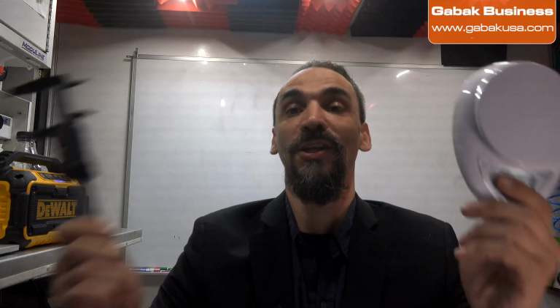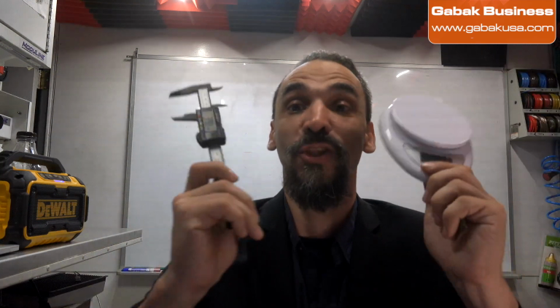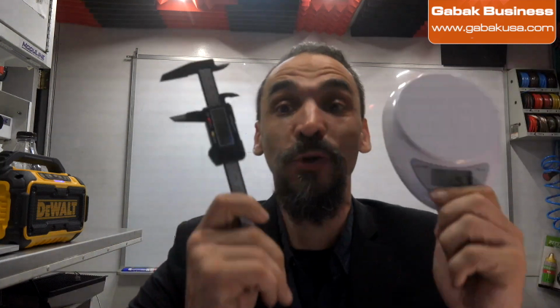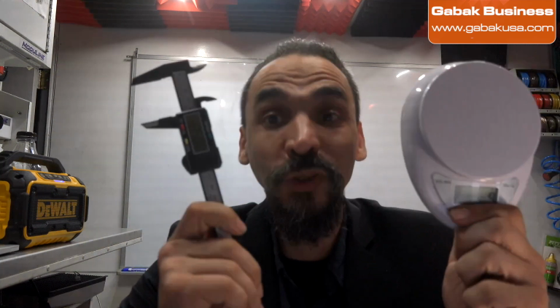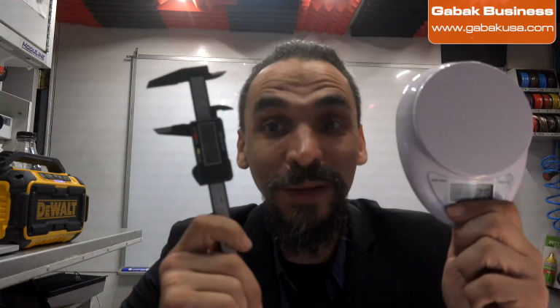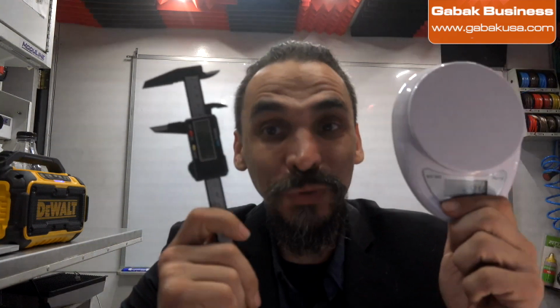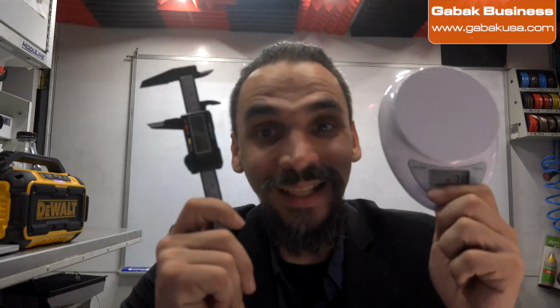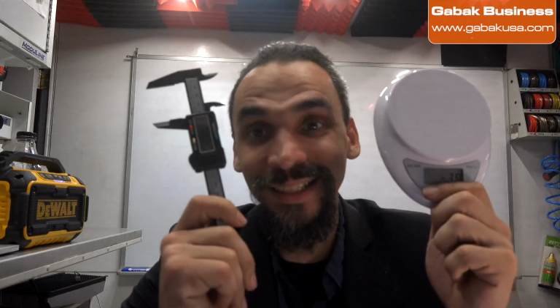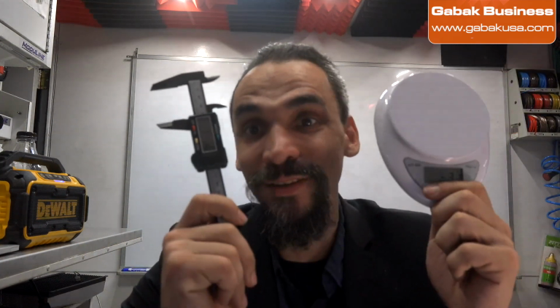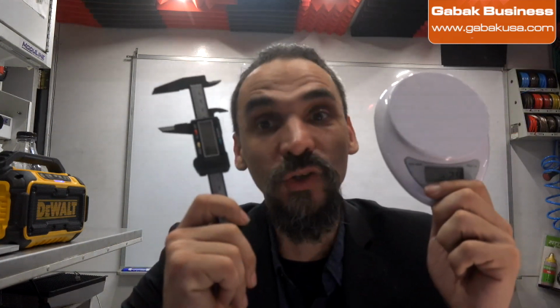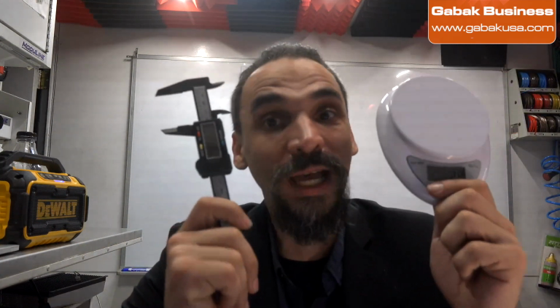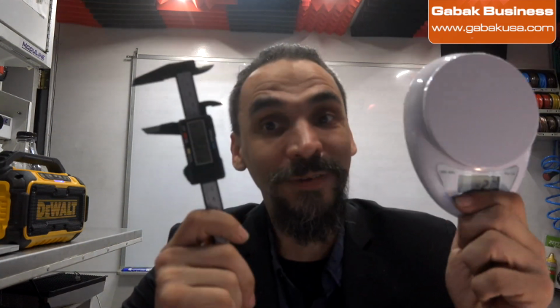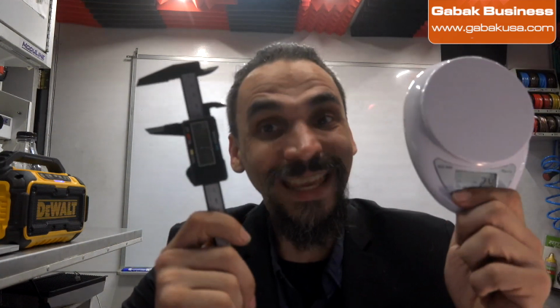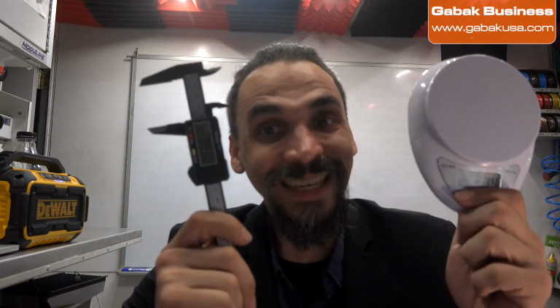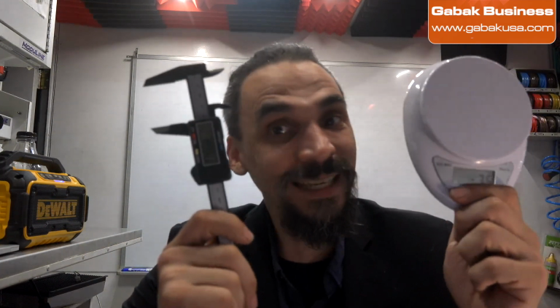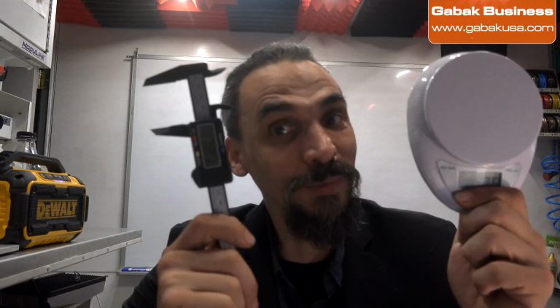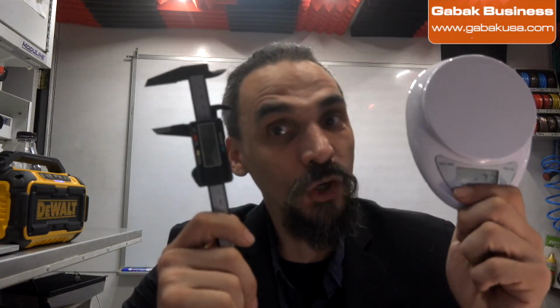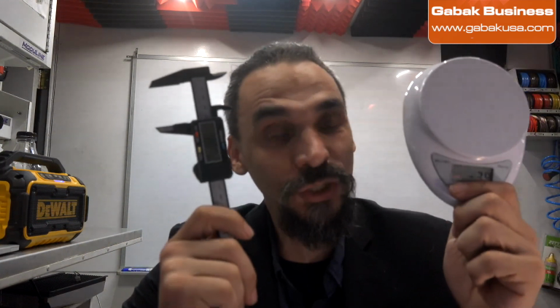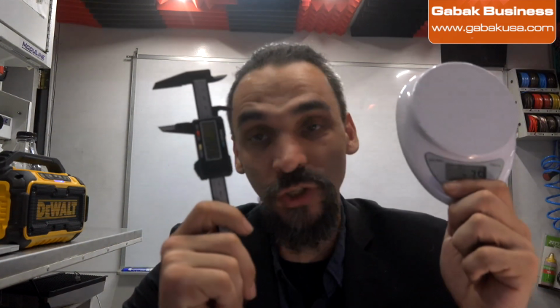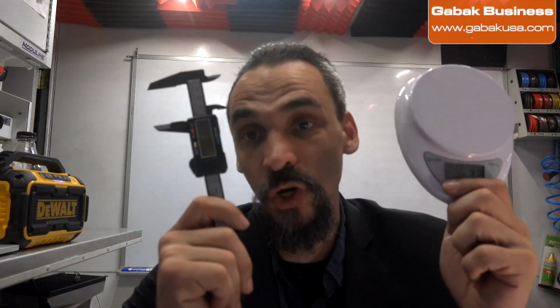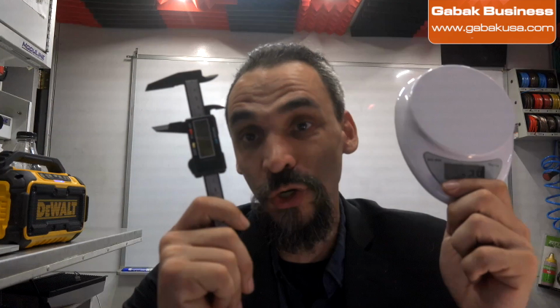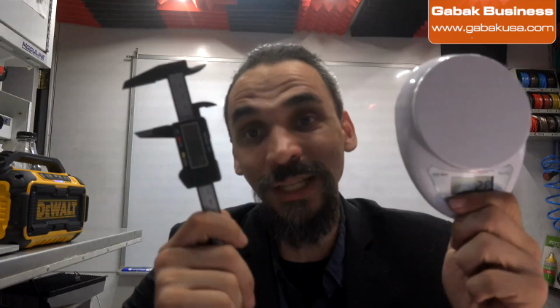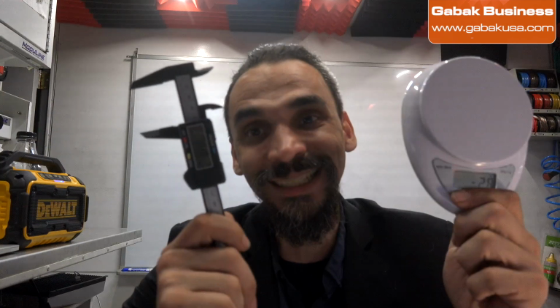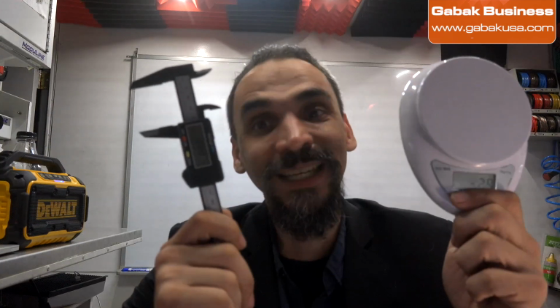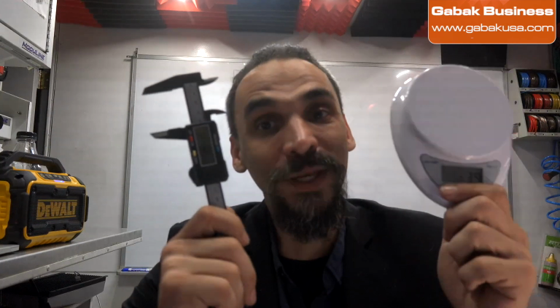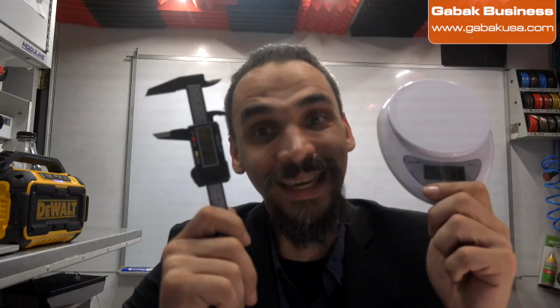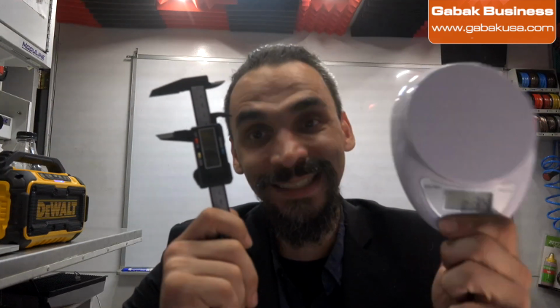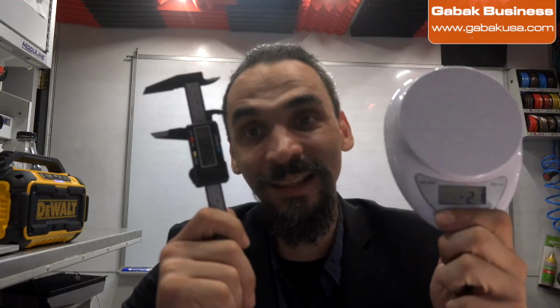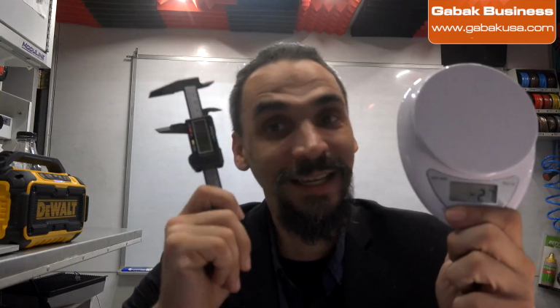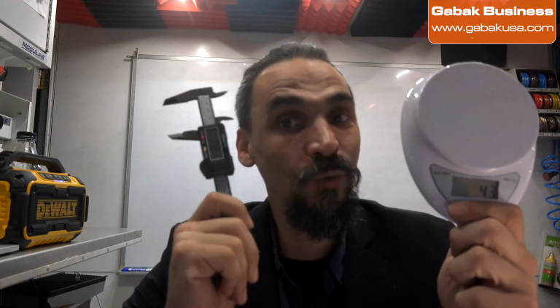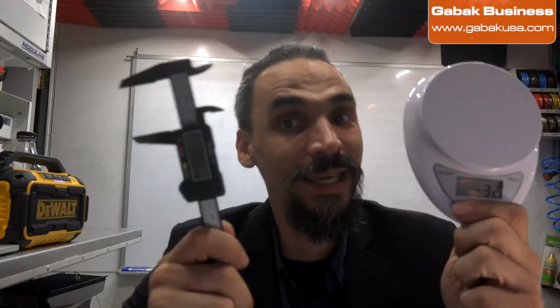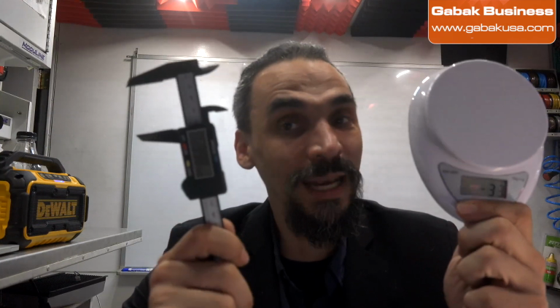Do you want to be able to tell if you have fake silver coins or not with the scale and with the caliper?